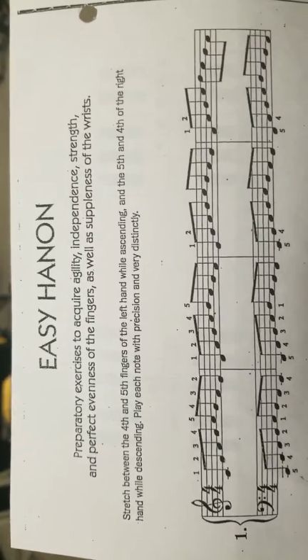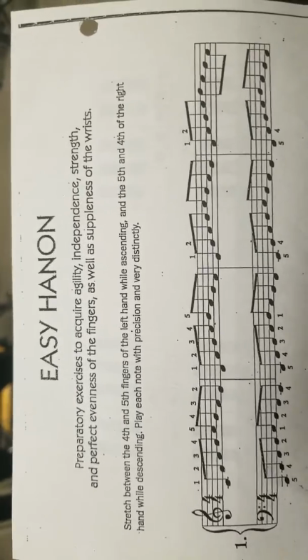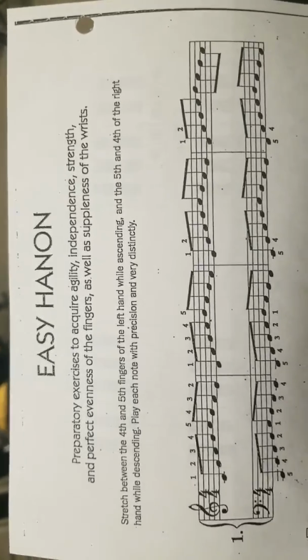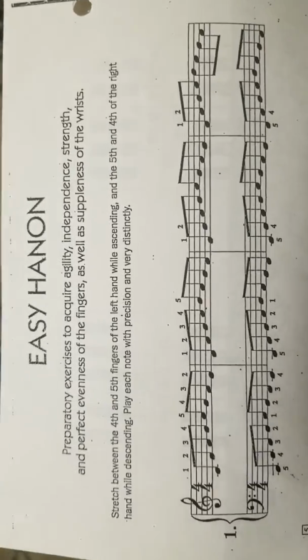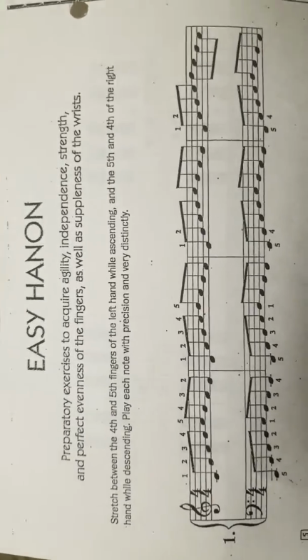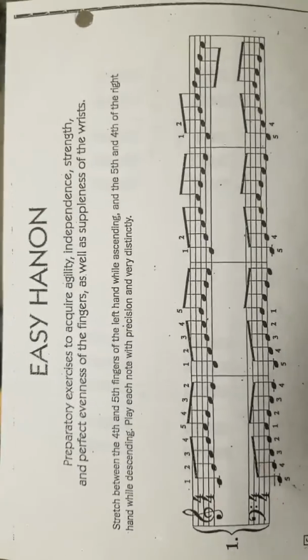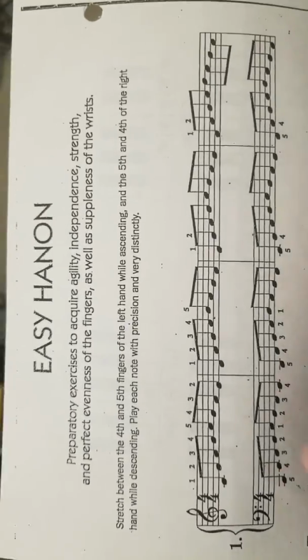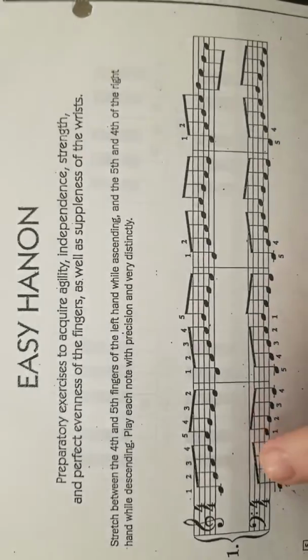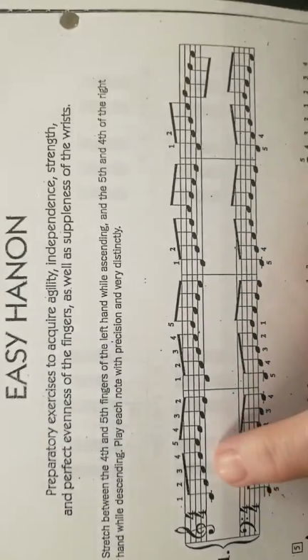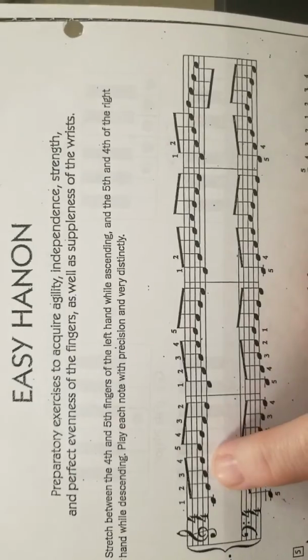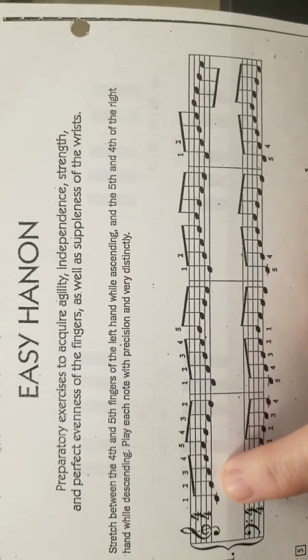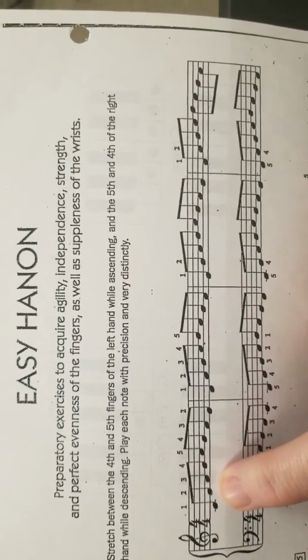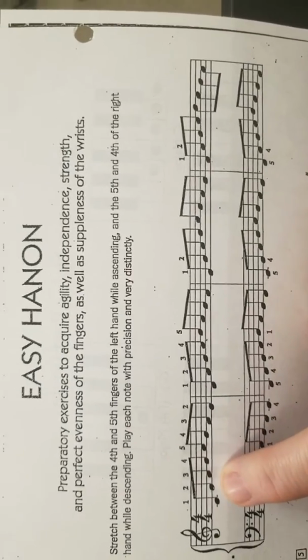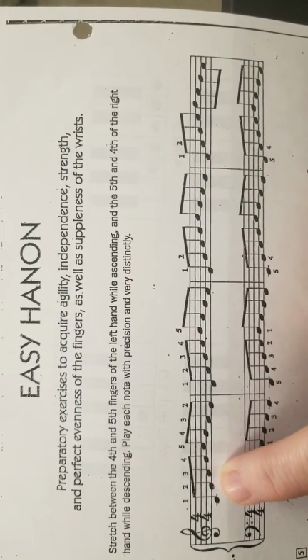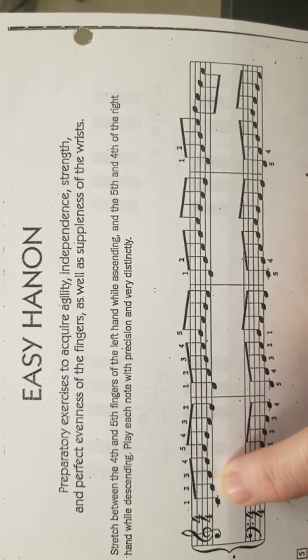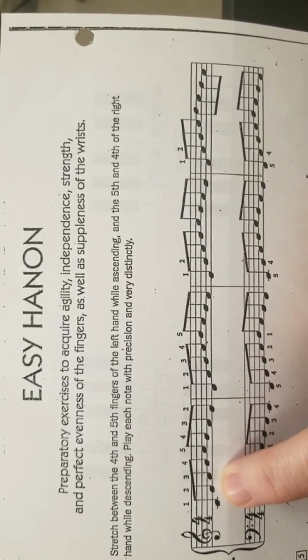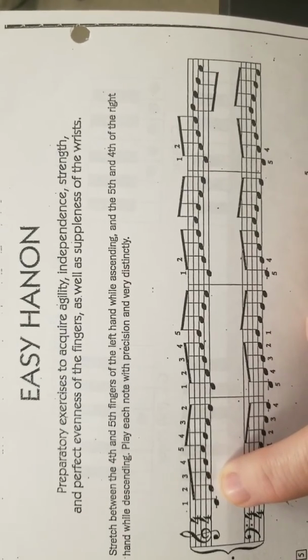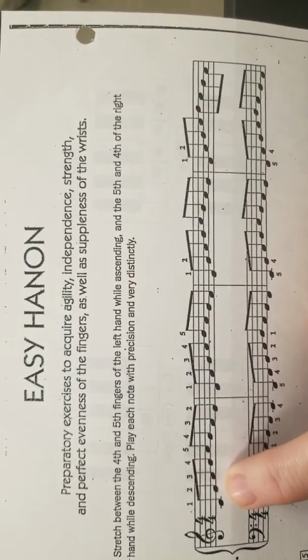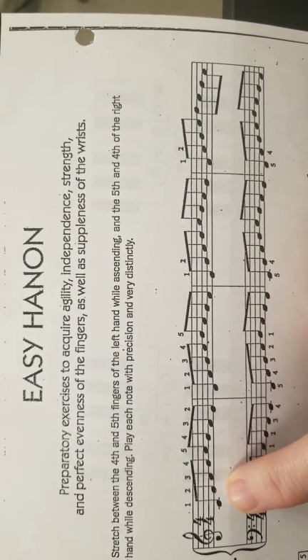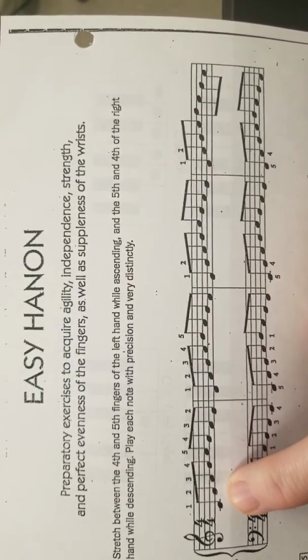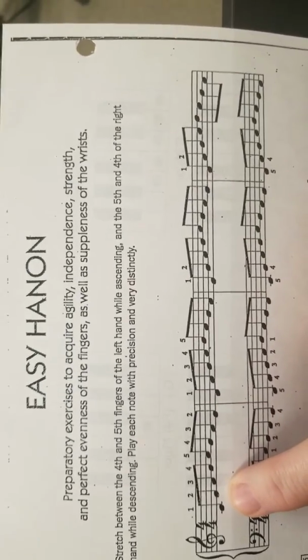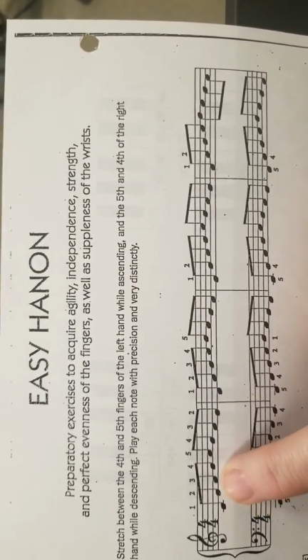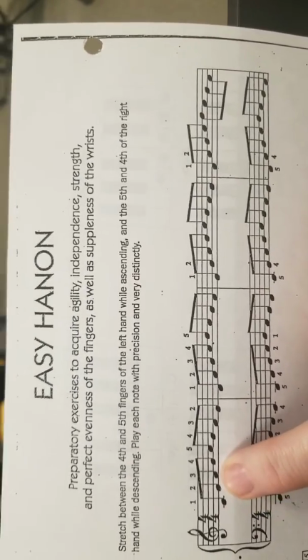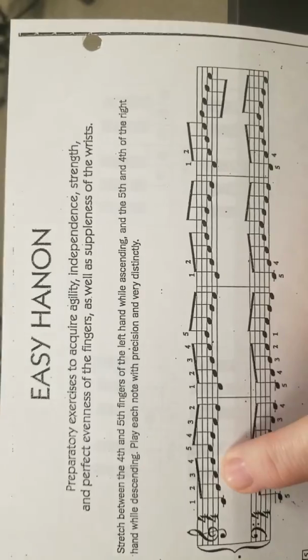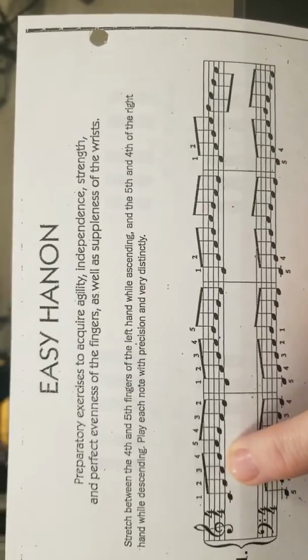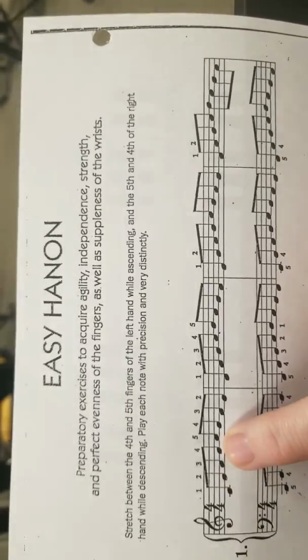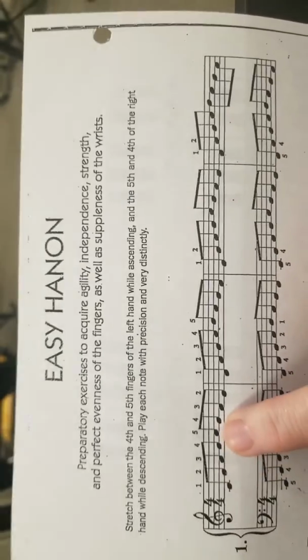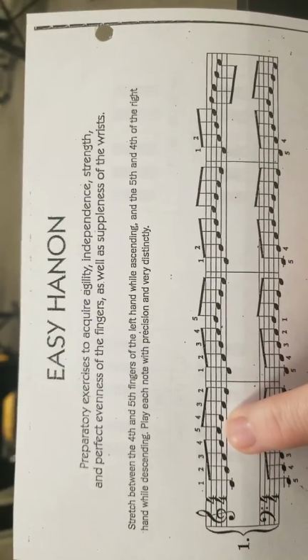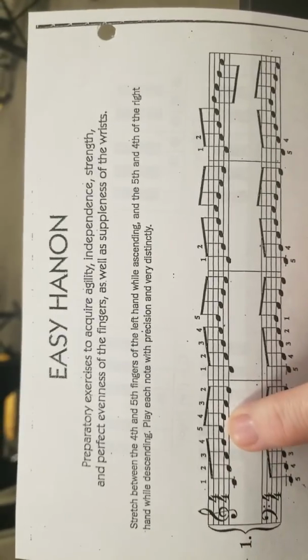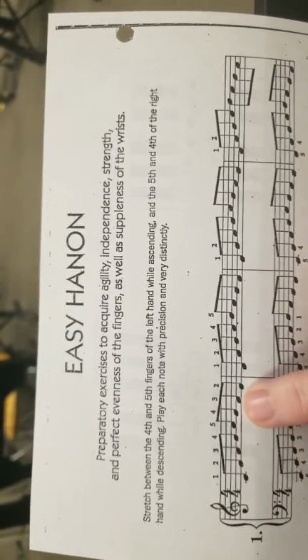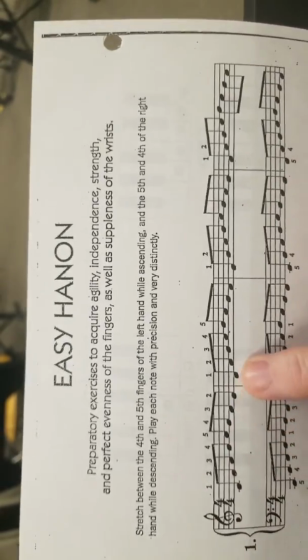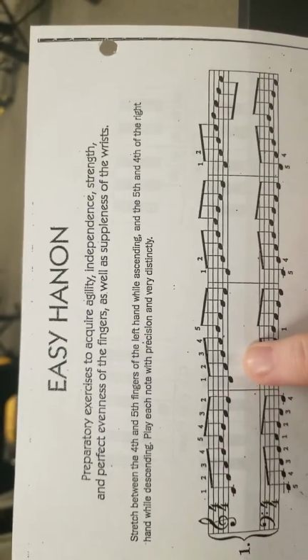If you look at the music, it's not just a five finger scale. We skip C, E, F, G, A, and then back down.